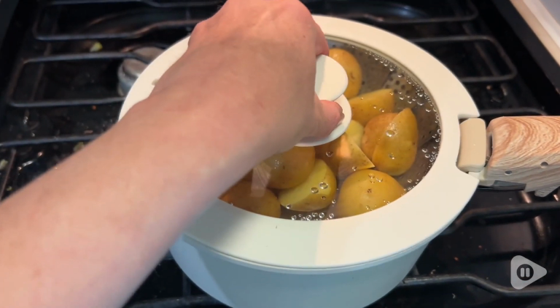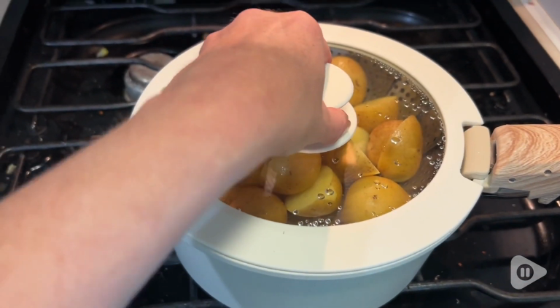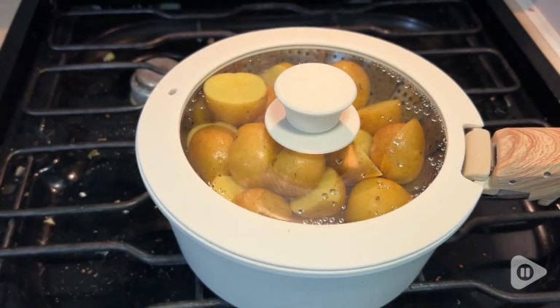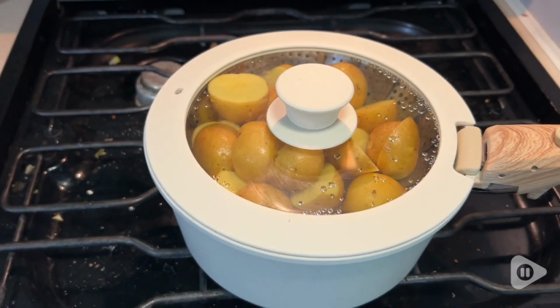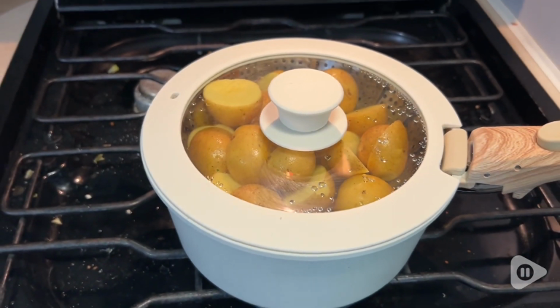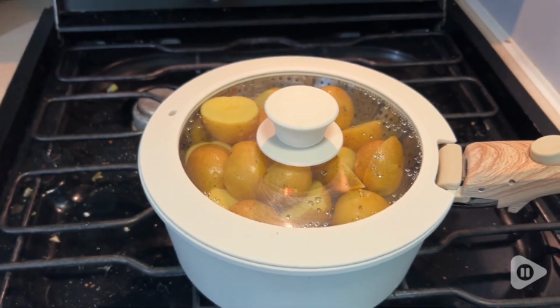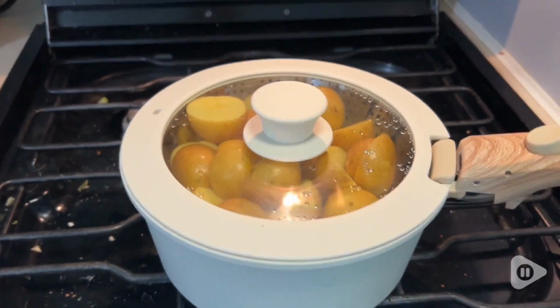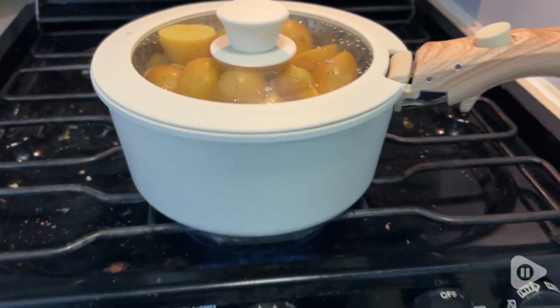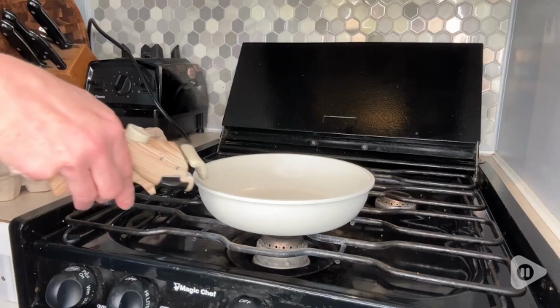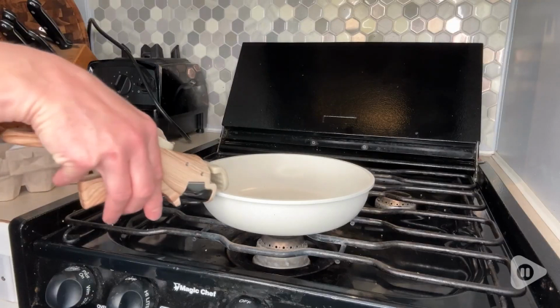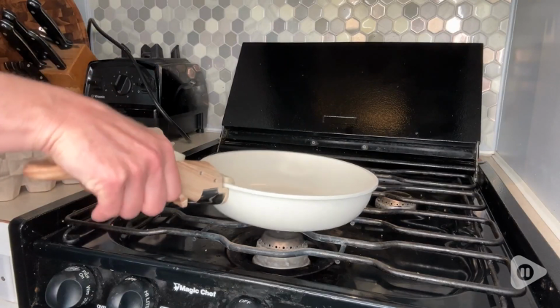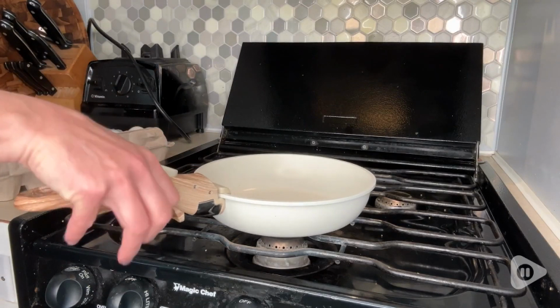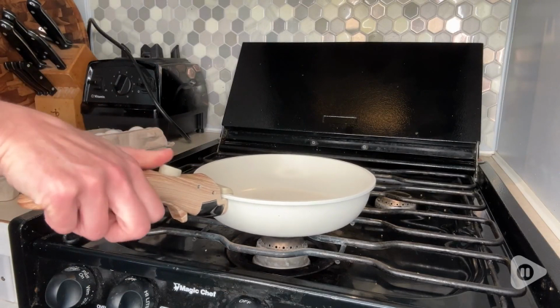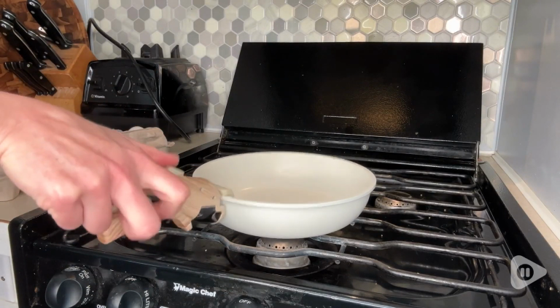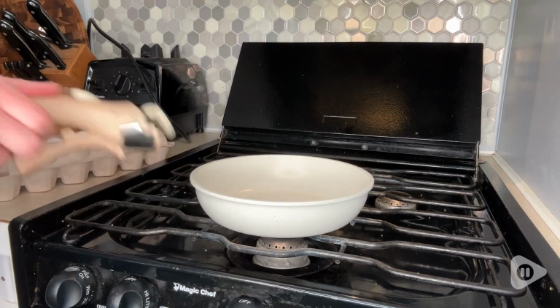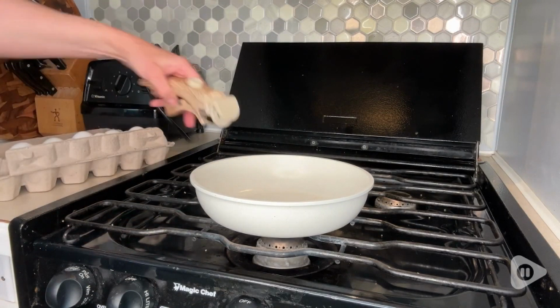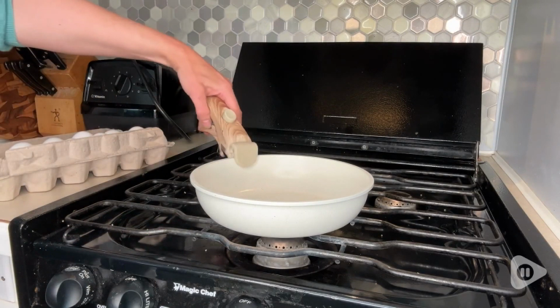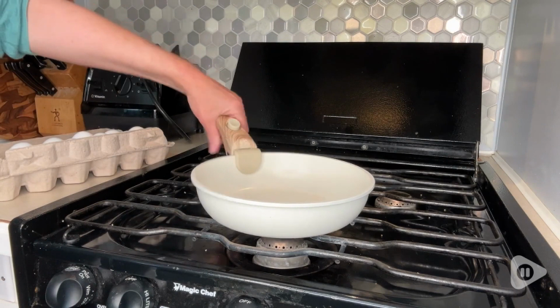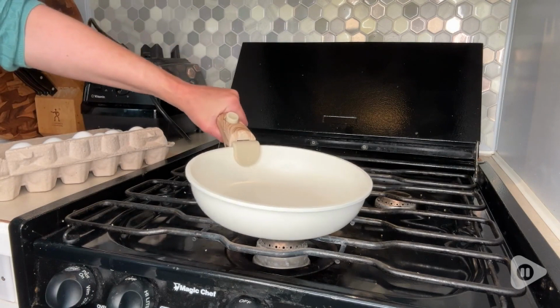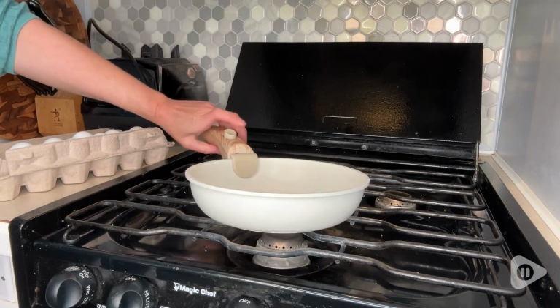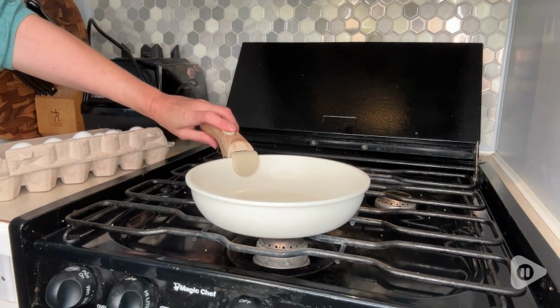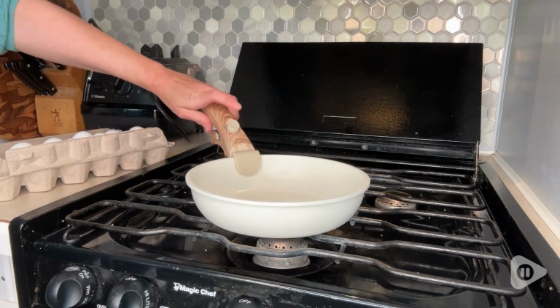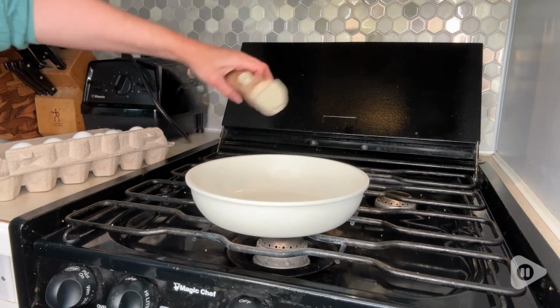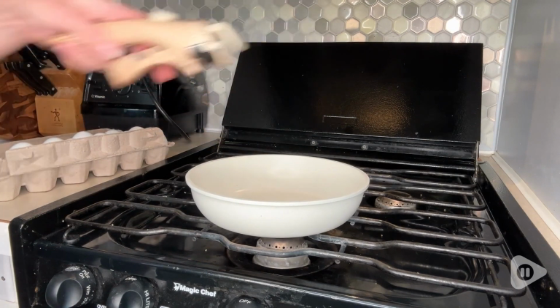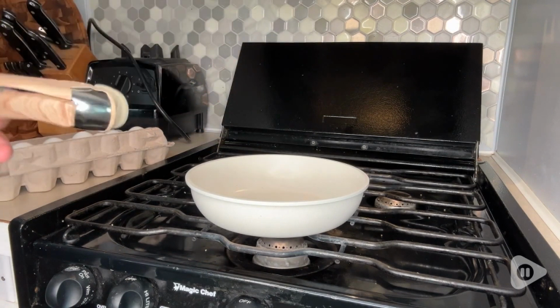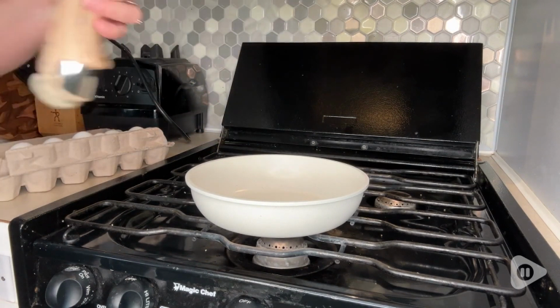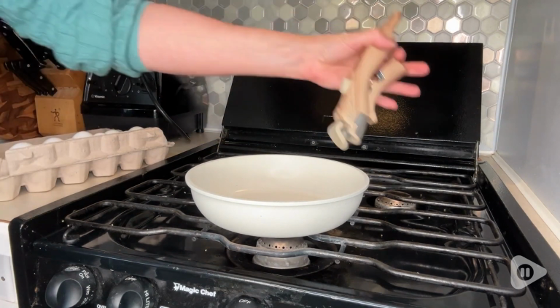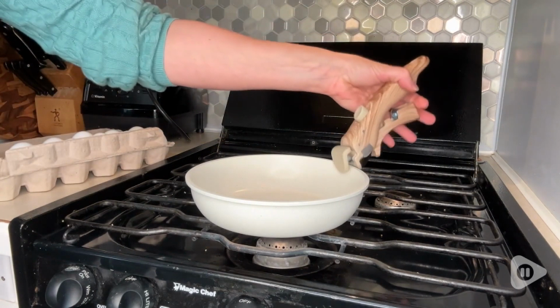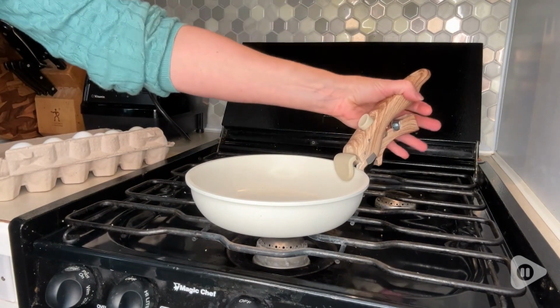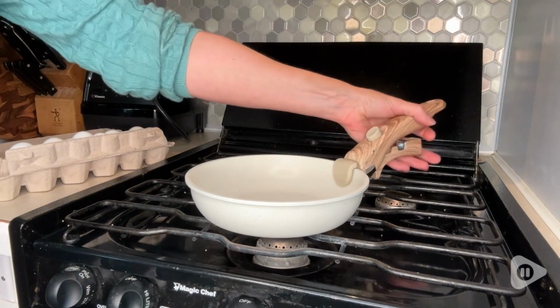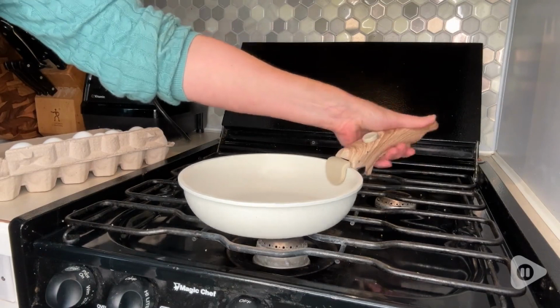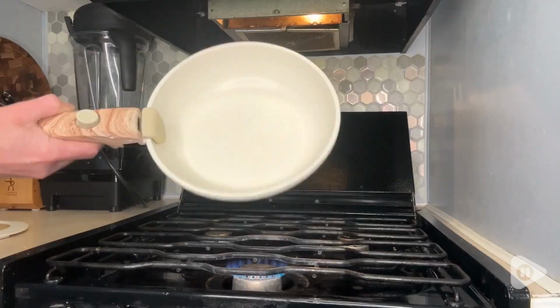One of the features that I really love about these removable handles is that you don't have to place them in a specific spot. You can choose anywhere along the lip of the pan and place the handle there. That is awesome.